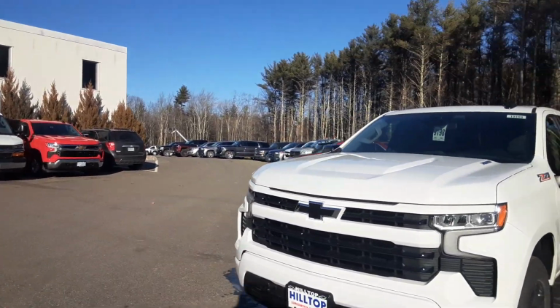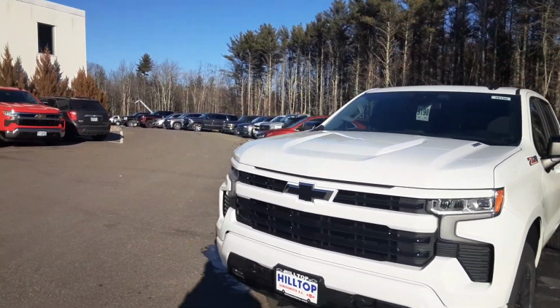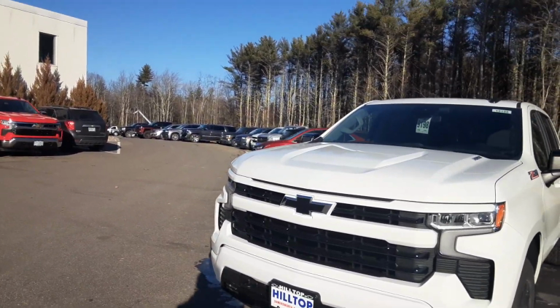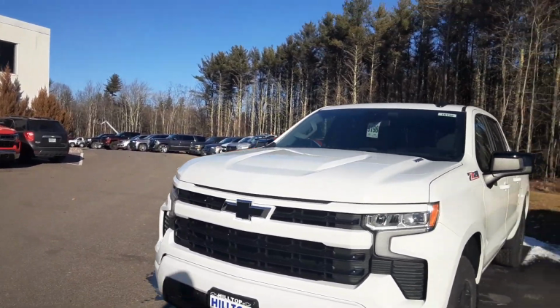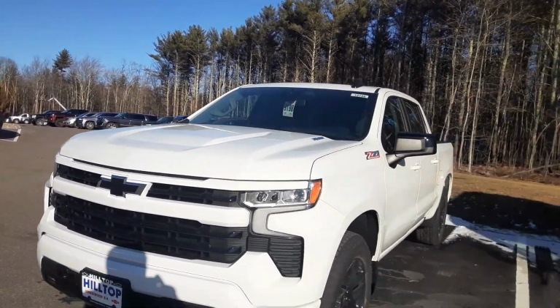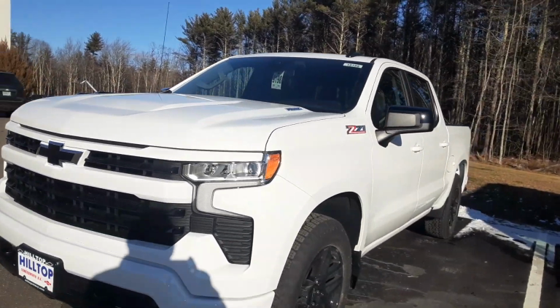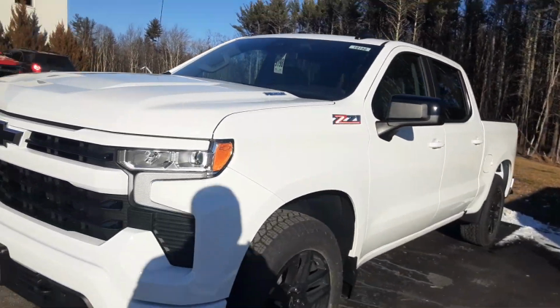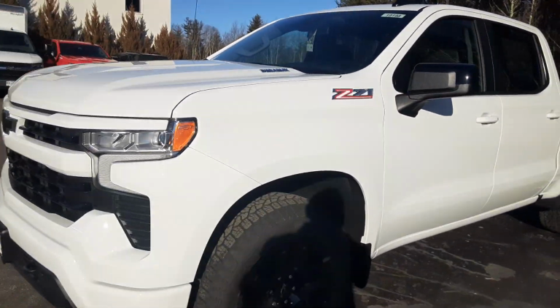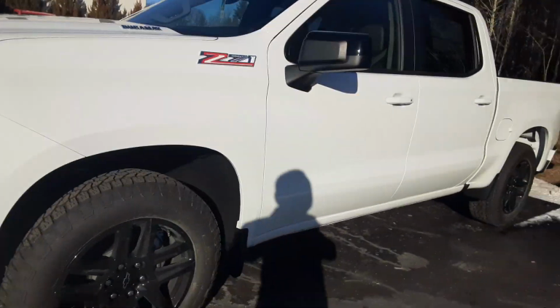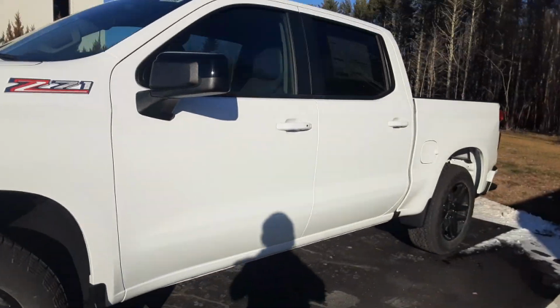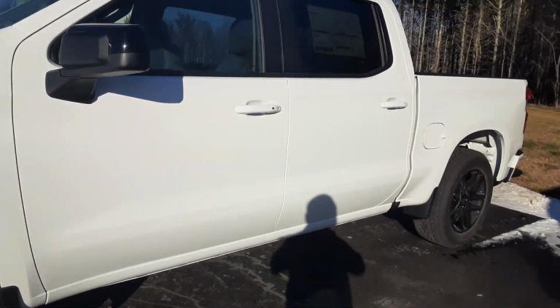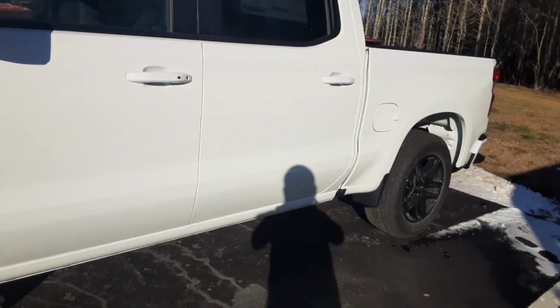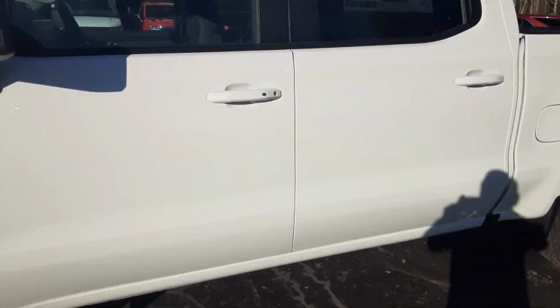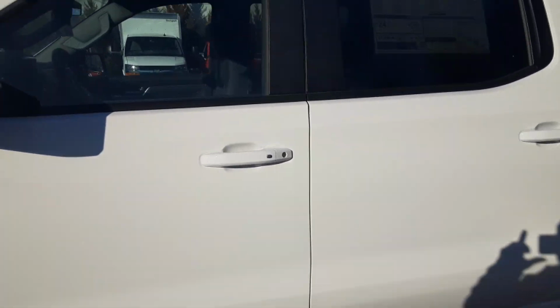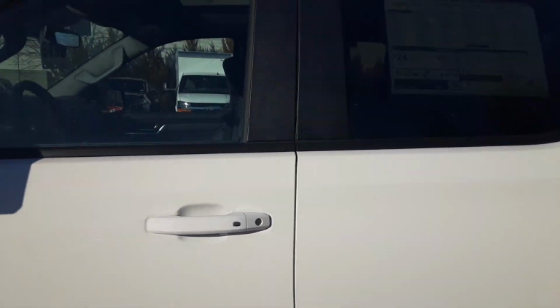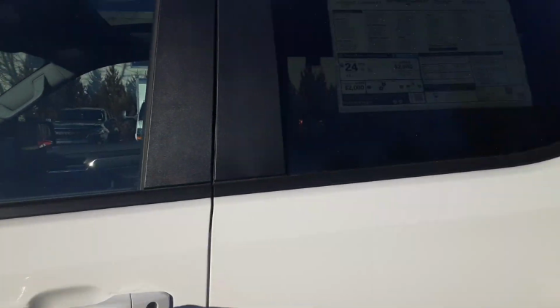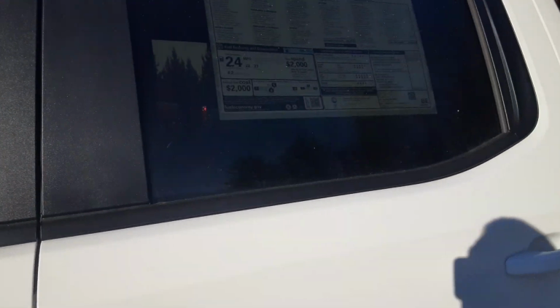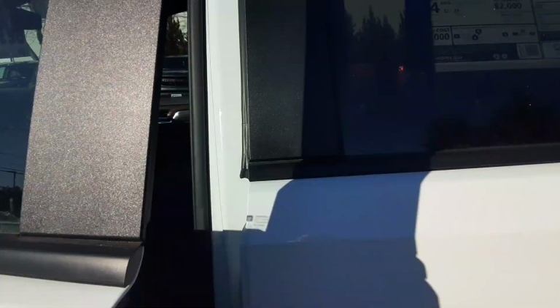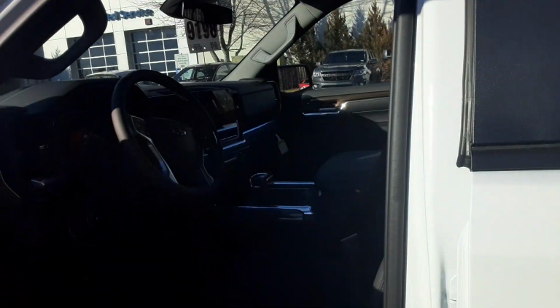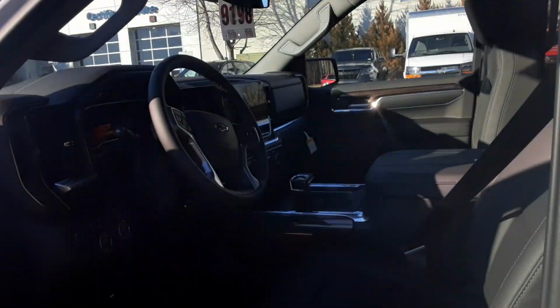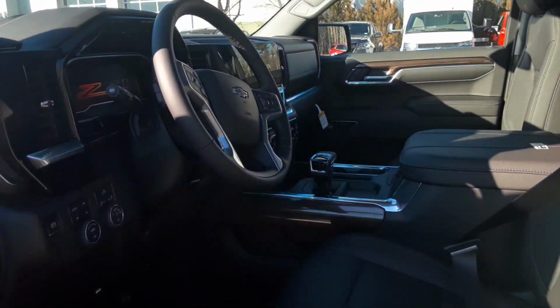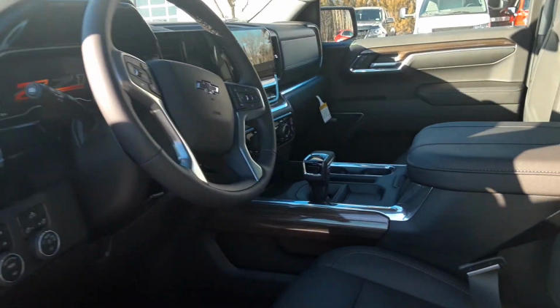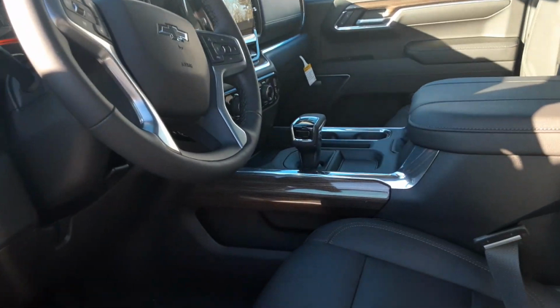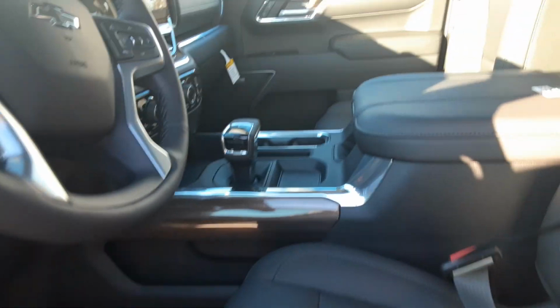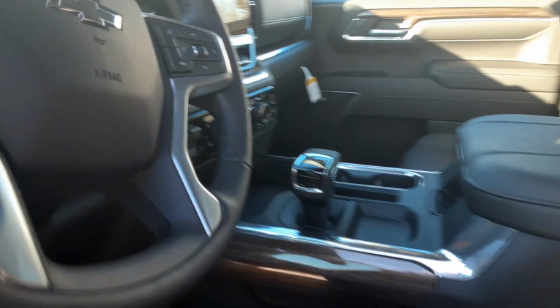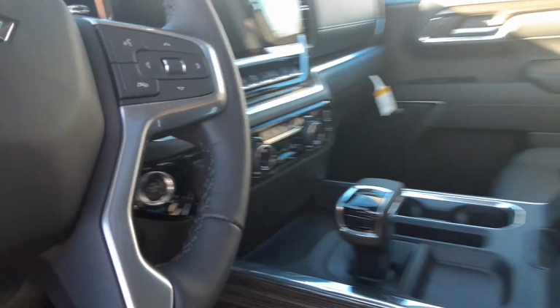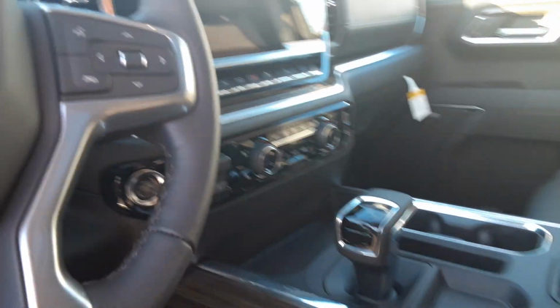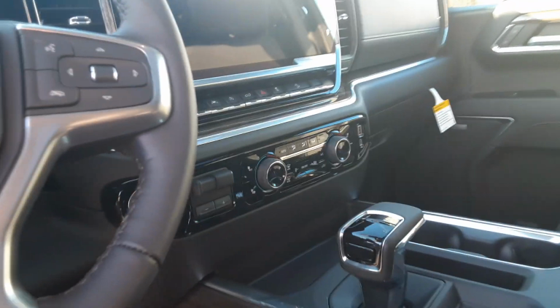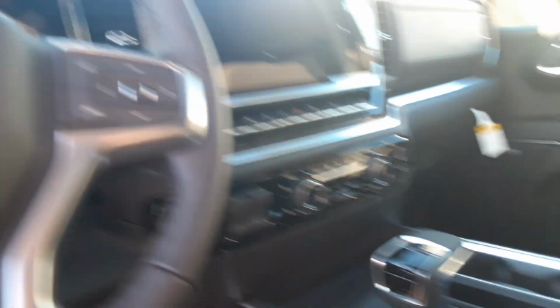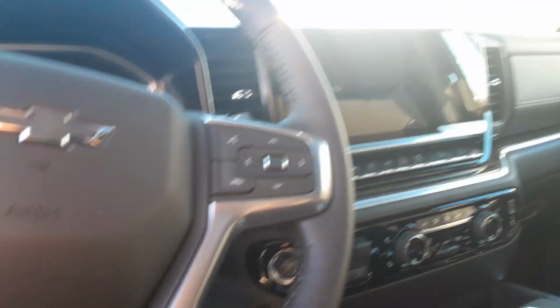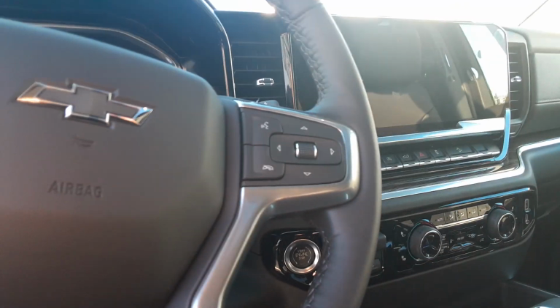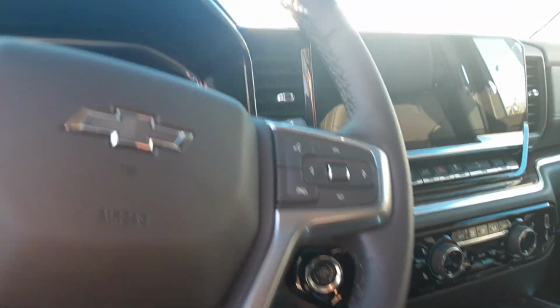It's got the blackout package to it and nice high-gloss wheels. This thing's loaded up too. It's got a sunroof, solid-centered console with the new electronic shifting system, and a built-in trailer brake.